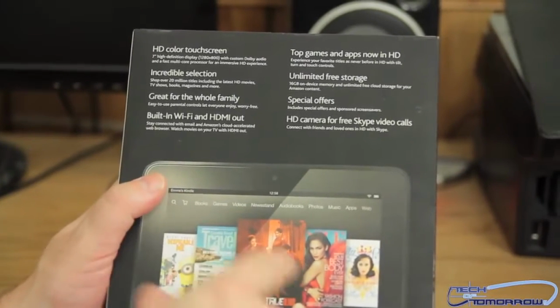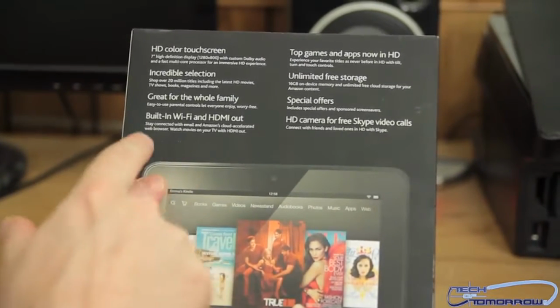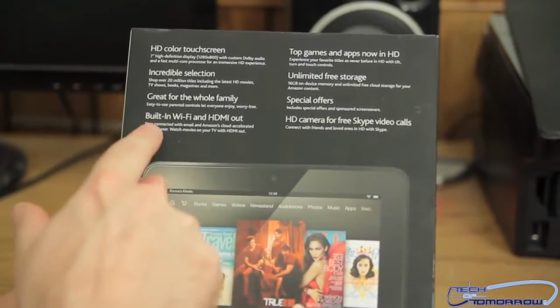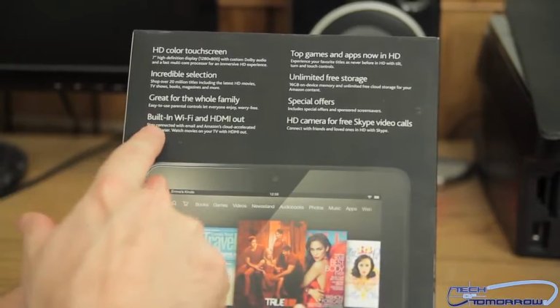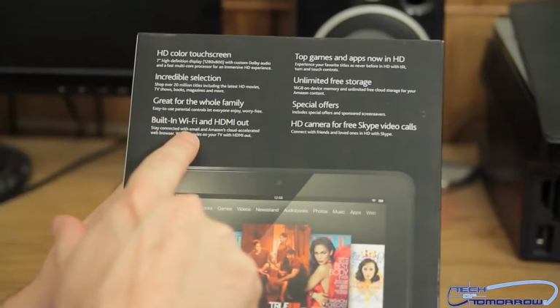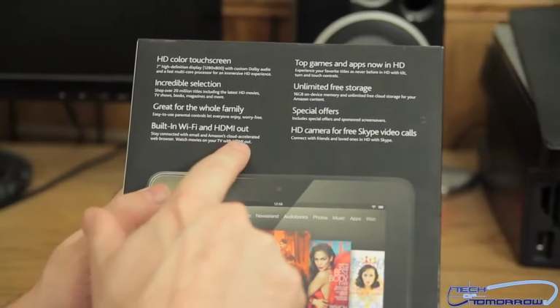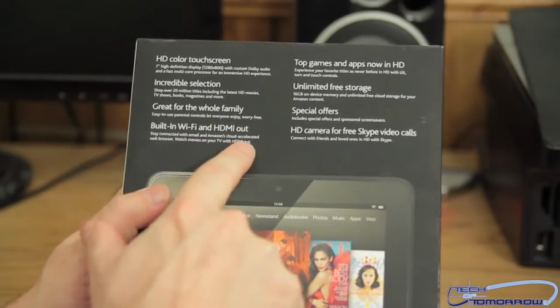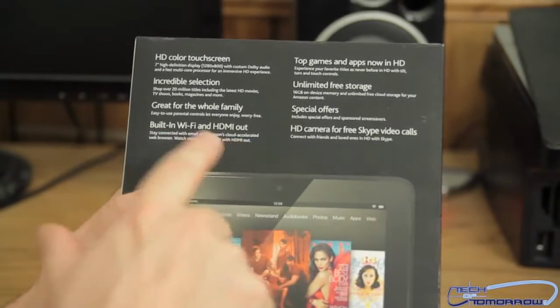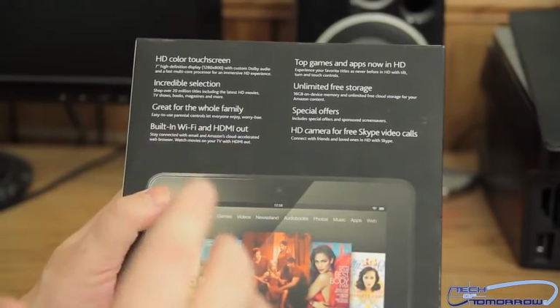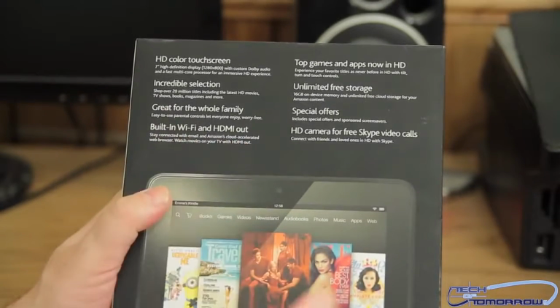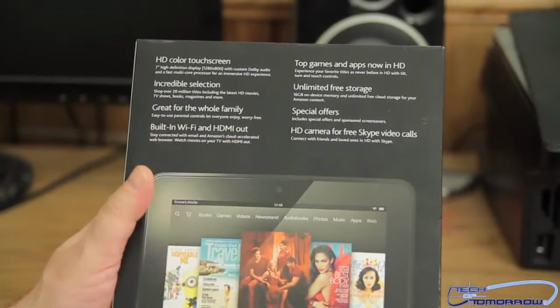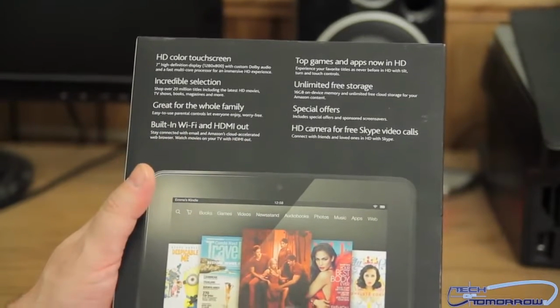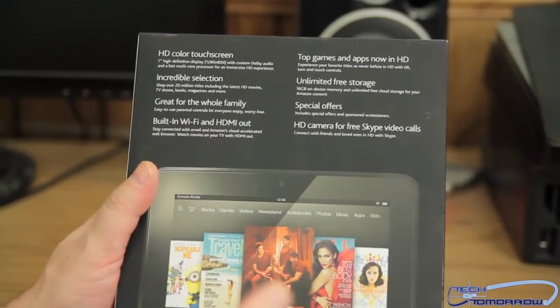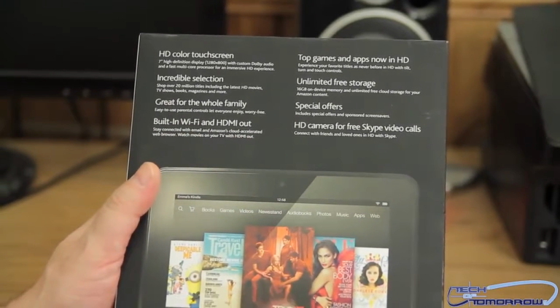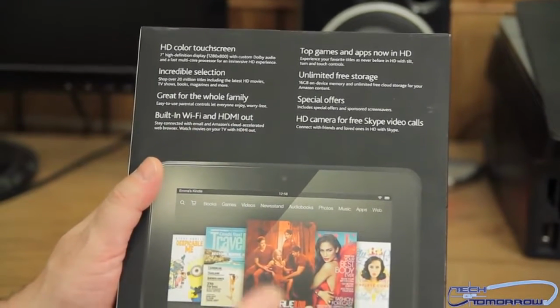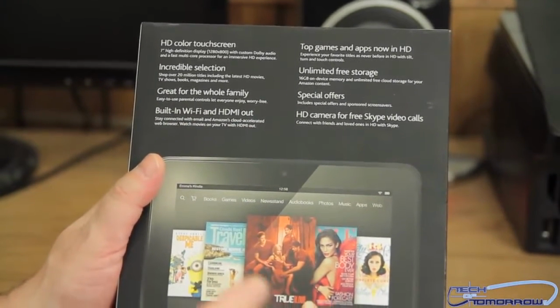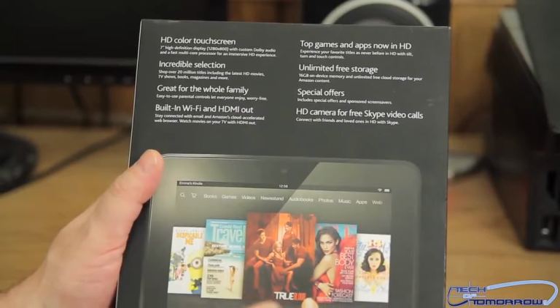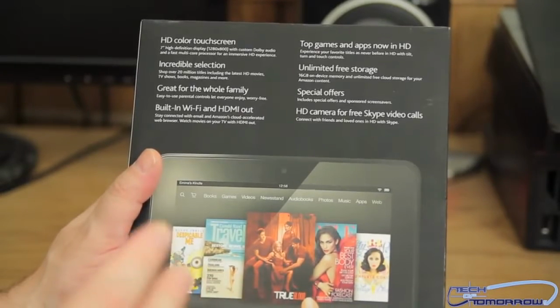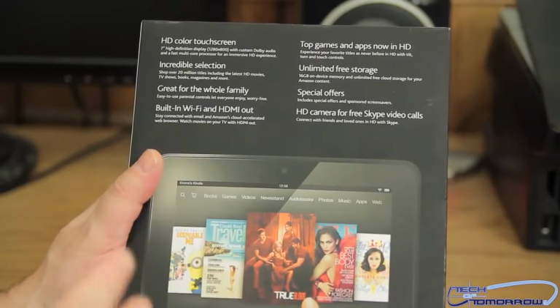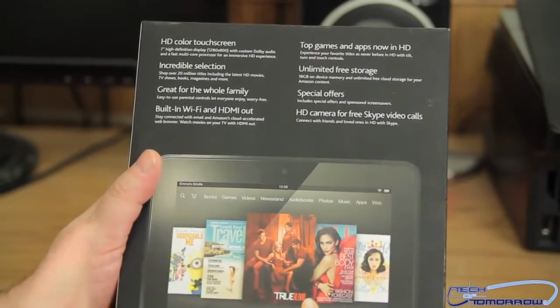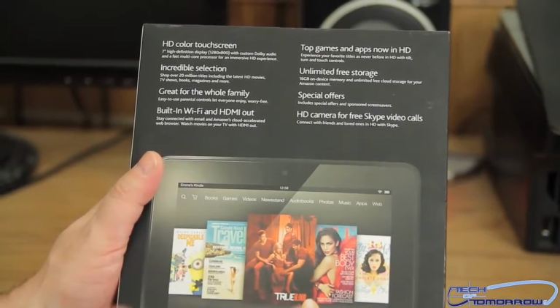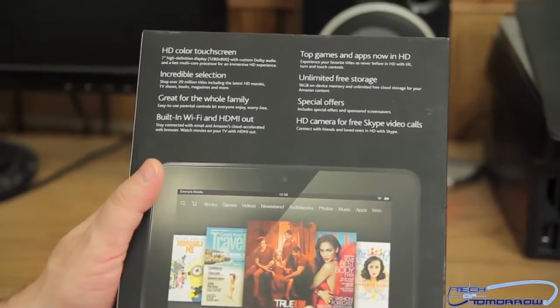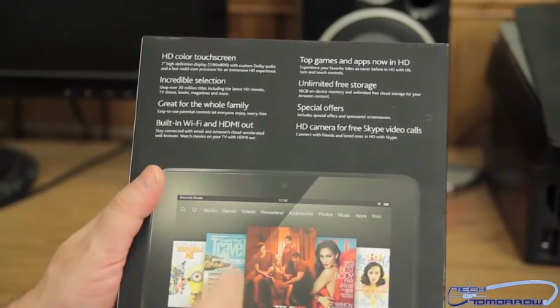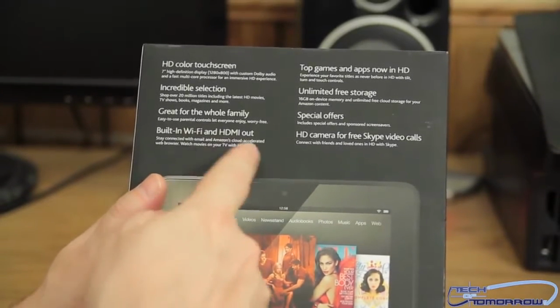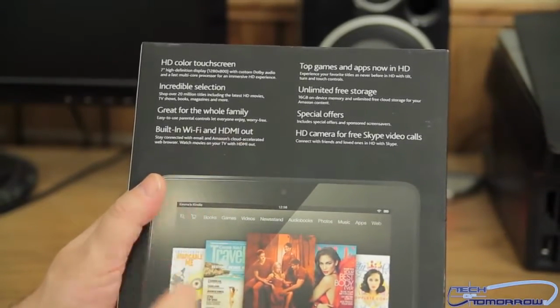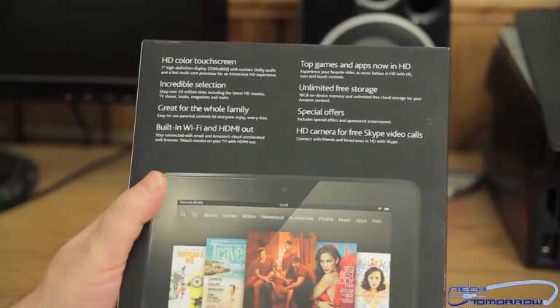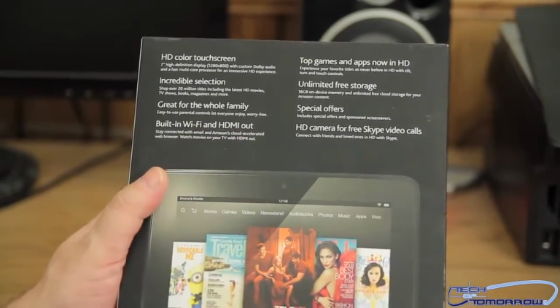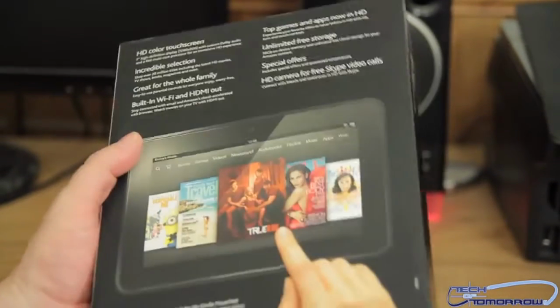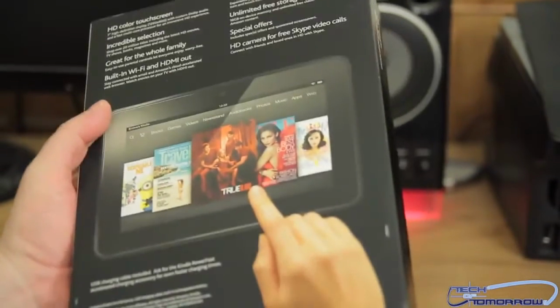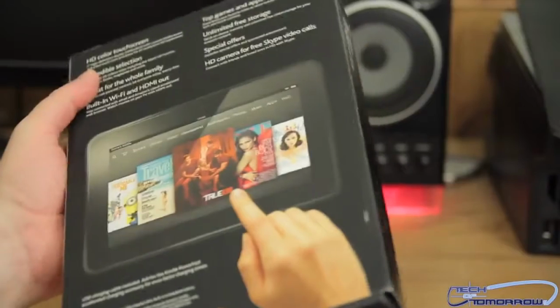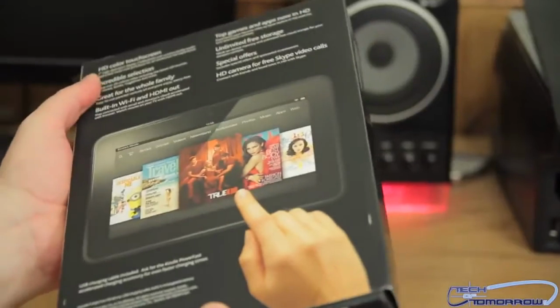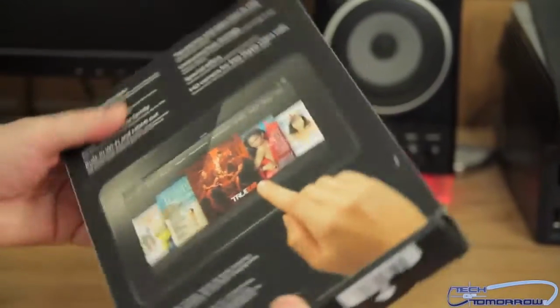One of the other major features is the built-in Wi-Fi and HDMI out. The Wi-Fi in this is supposed to actually be better than an iPad — that's what everybody's rumored to say — and with HDMI you can take this unit and hook it directly to a TV.